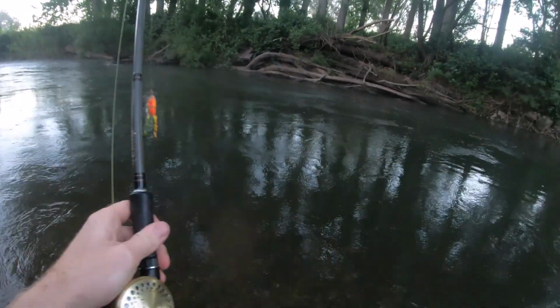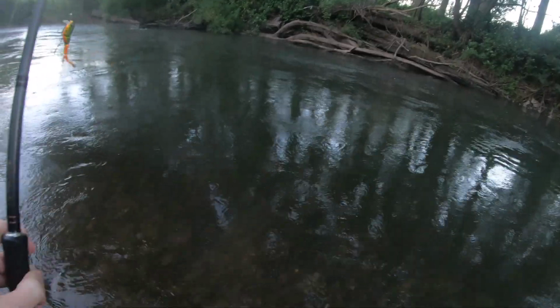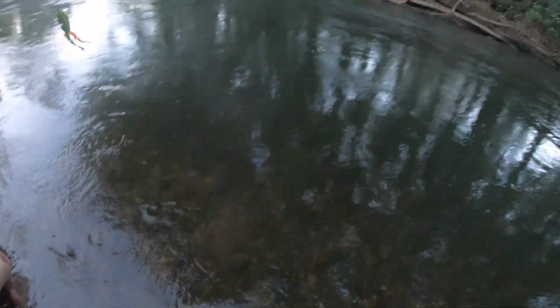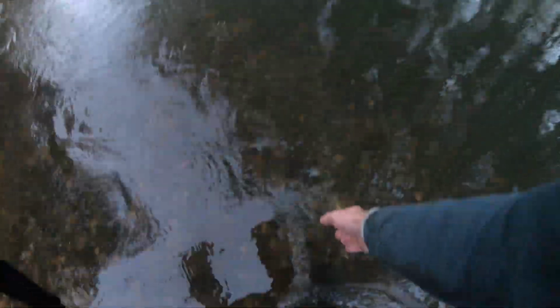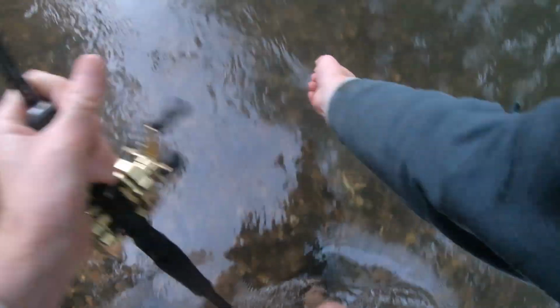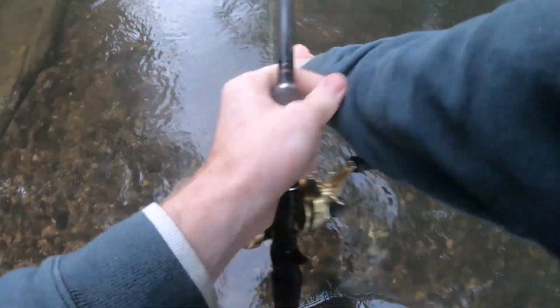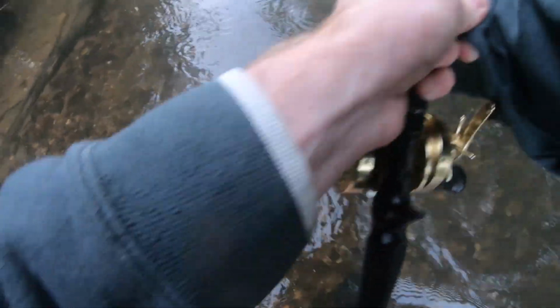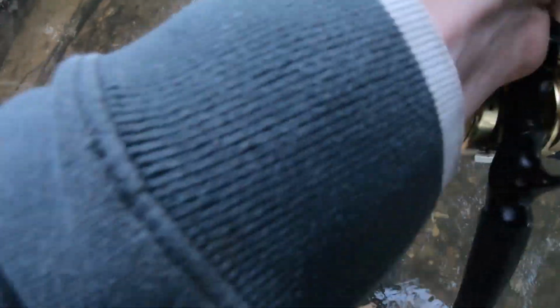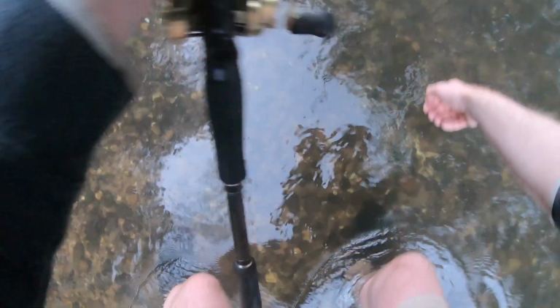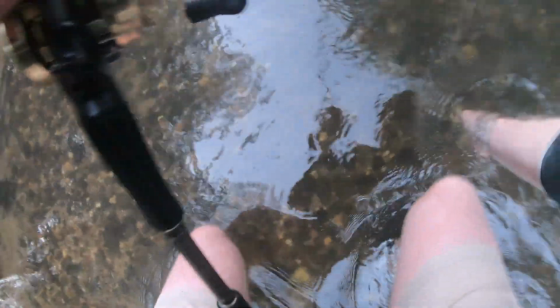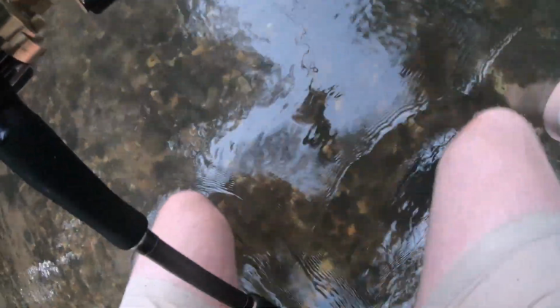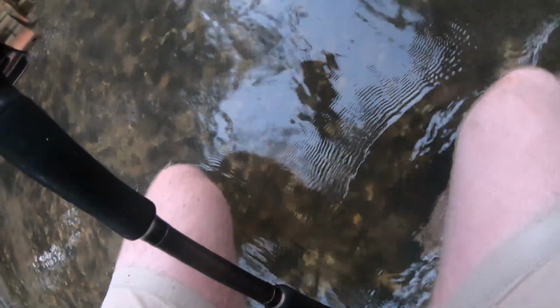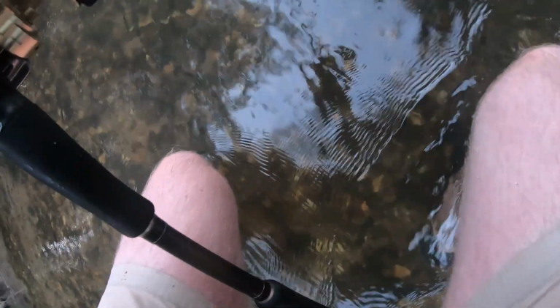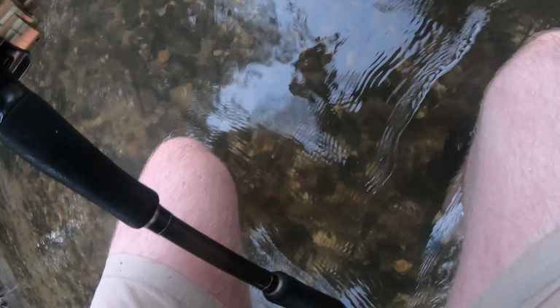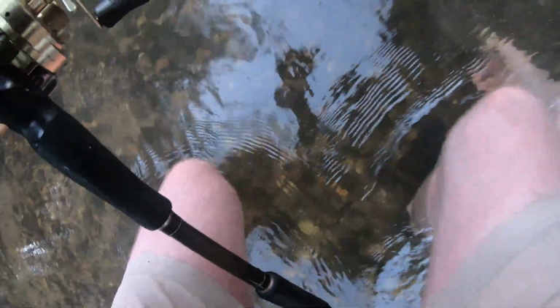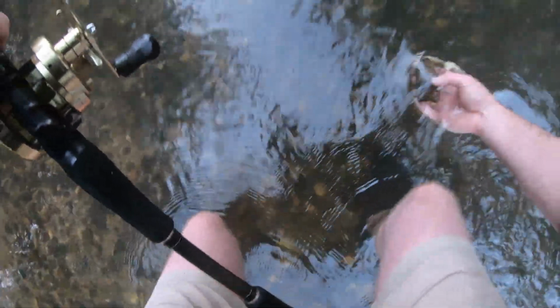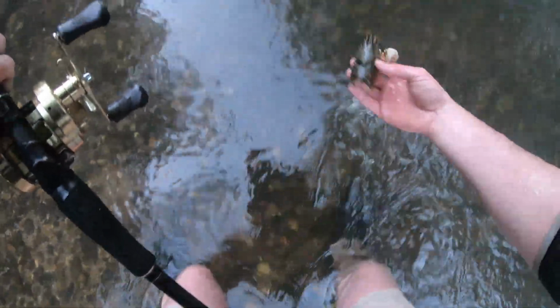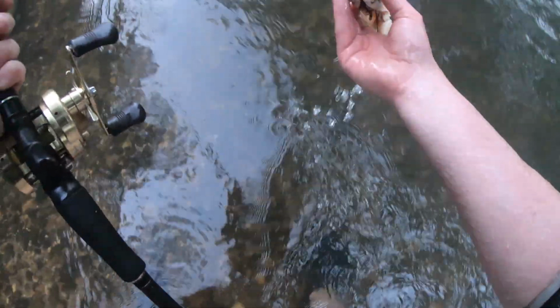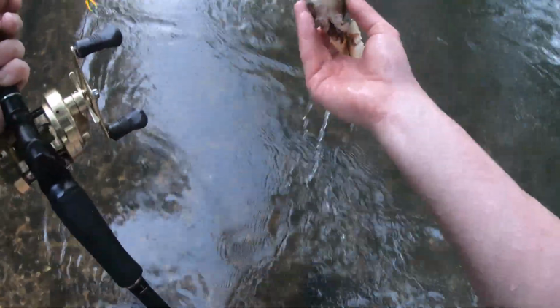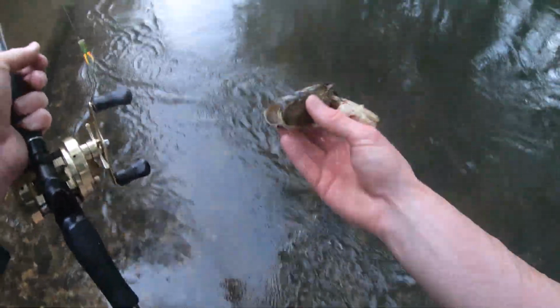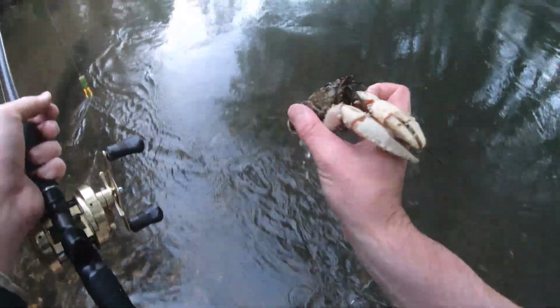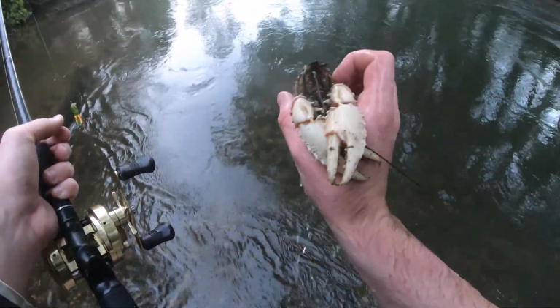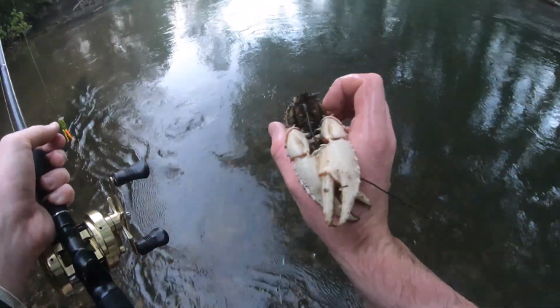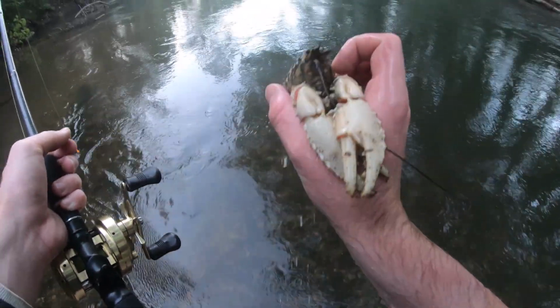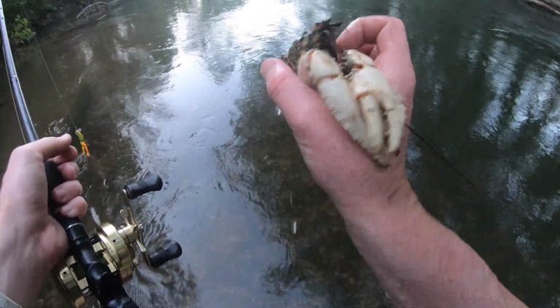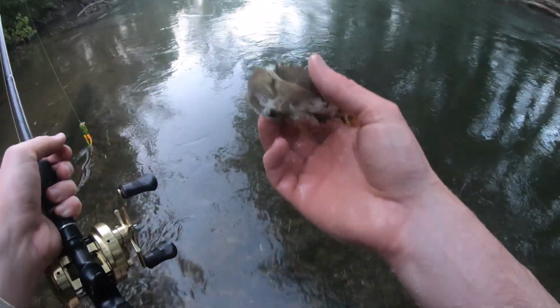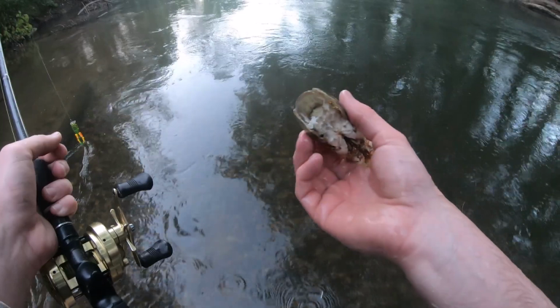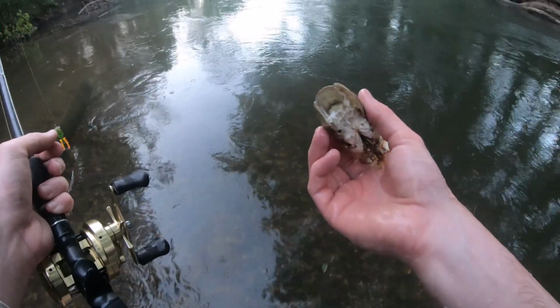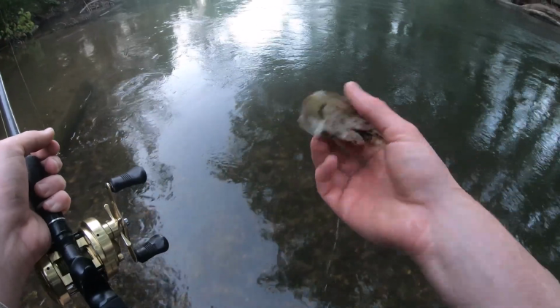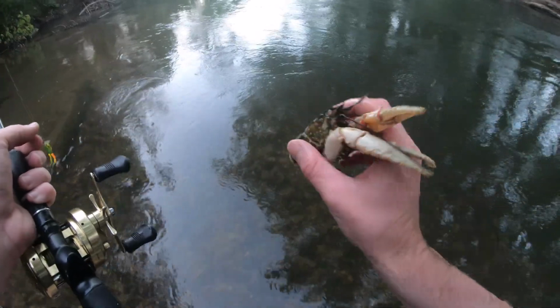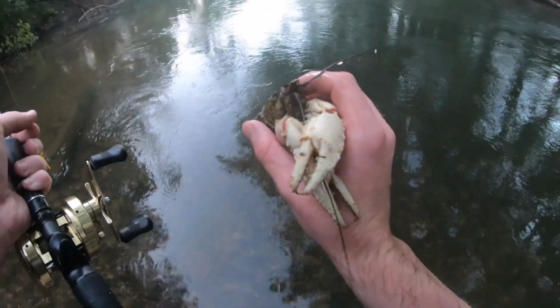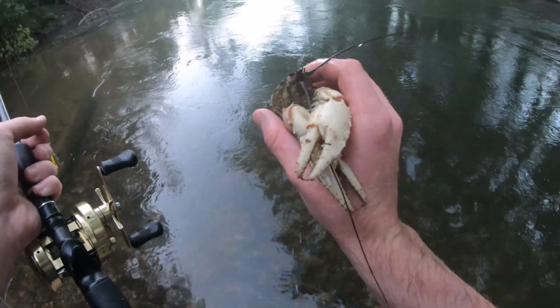Check this out. I reckon that cod might have spewed that up. That stinks — I reckon that cod spewed that up.